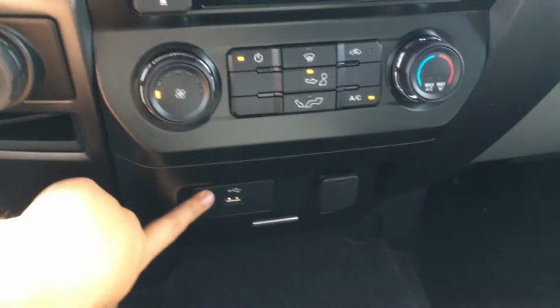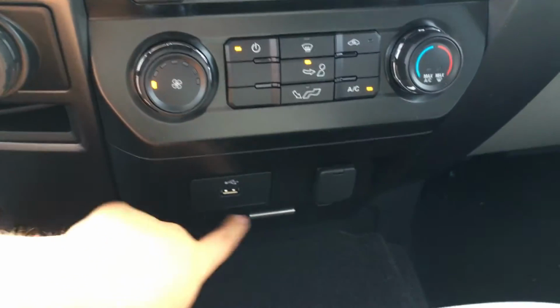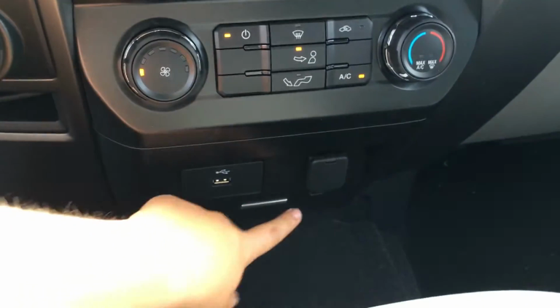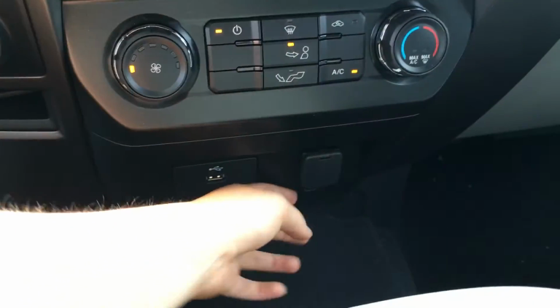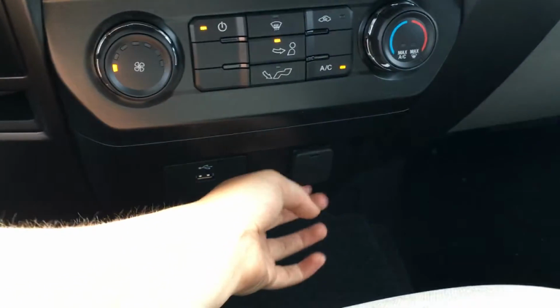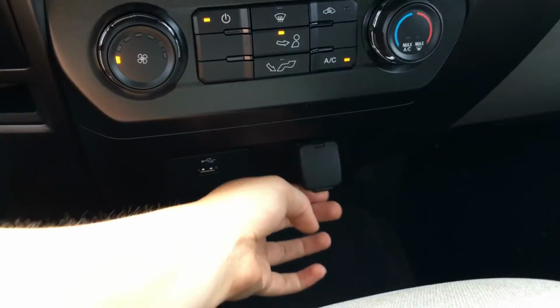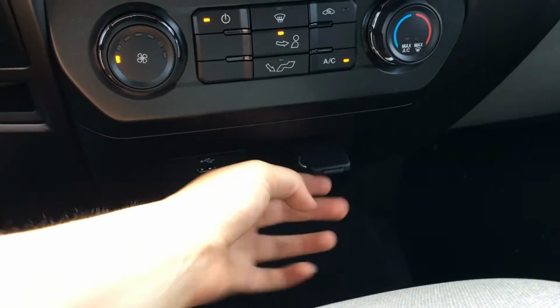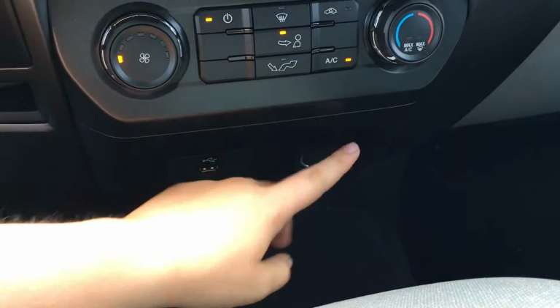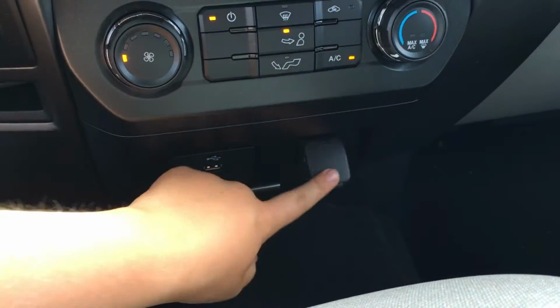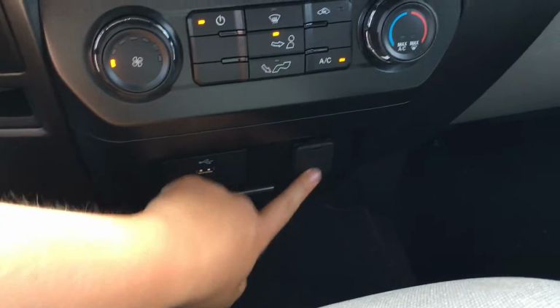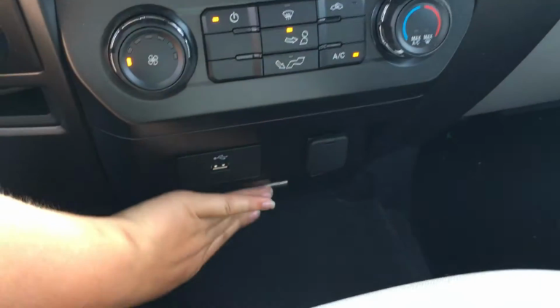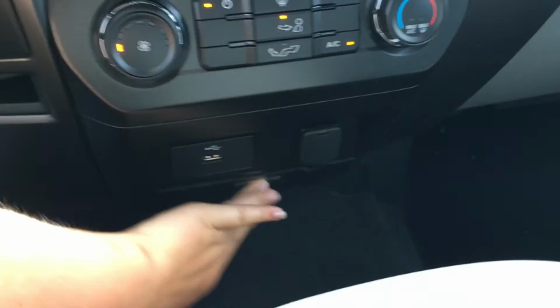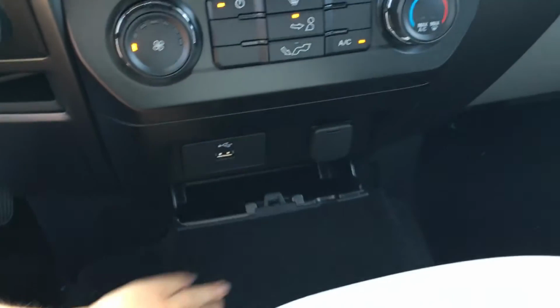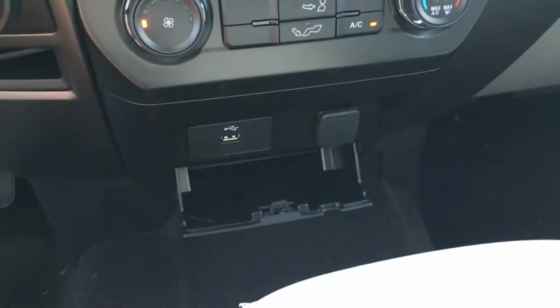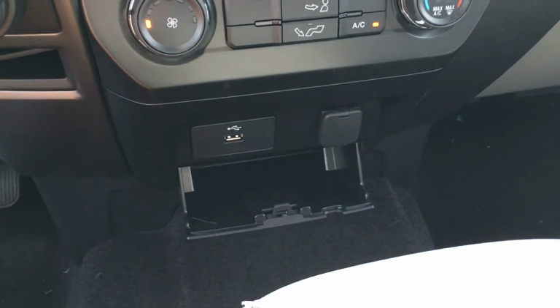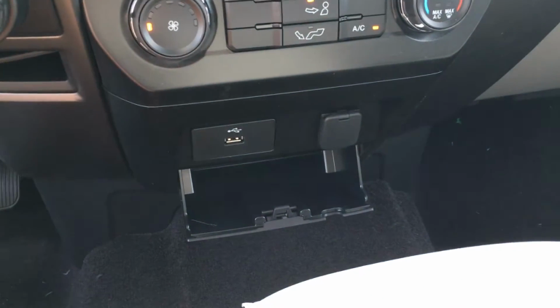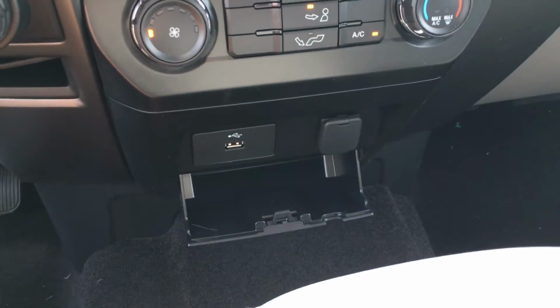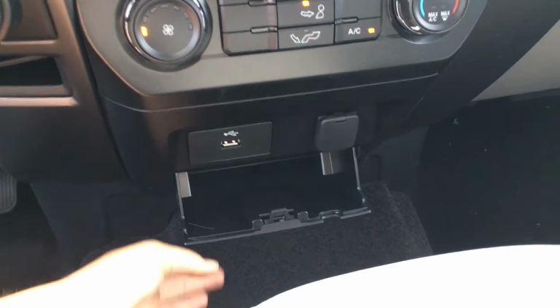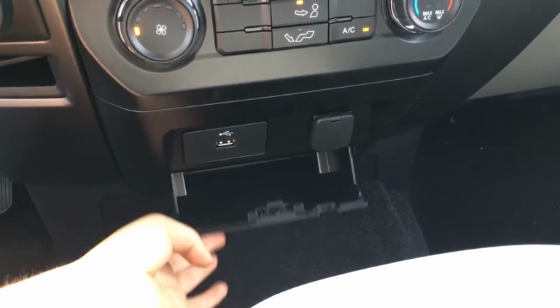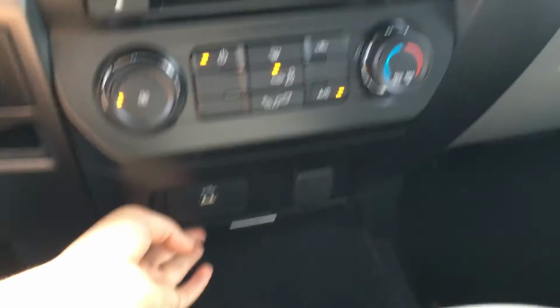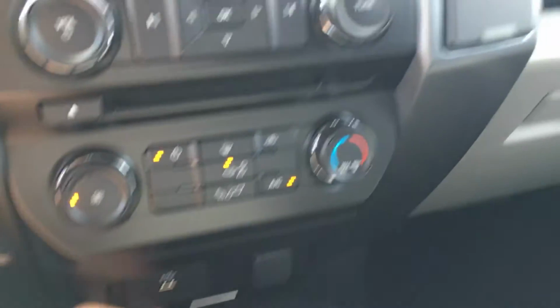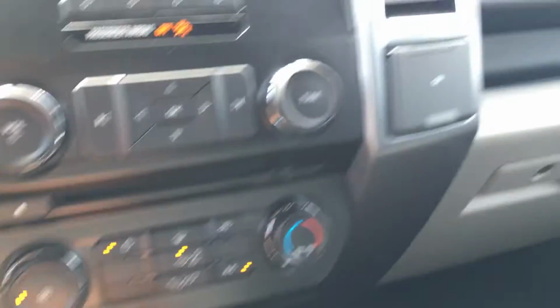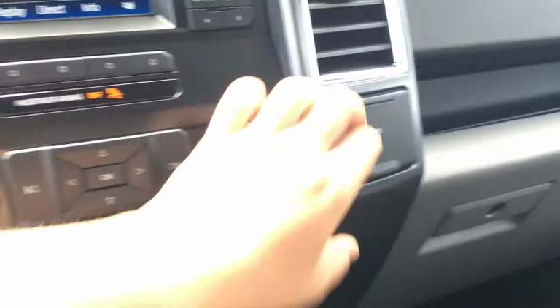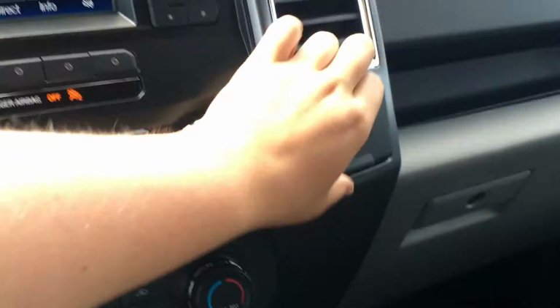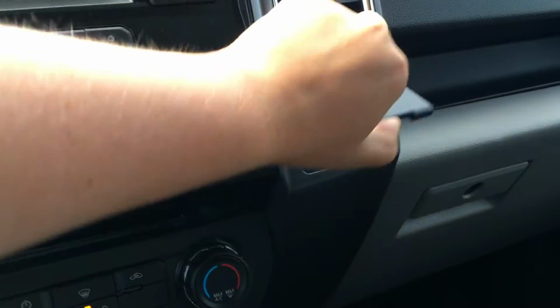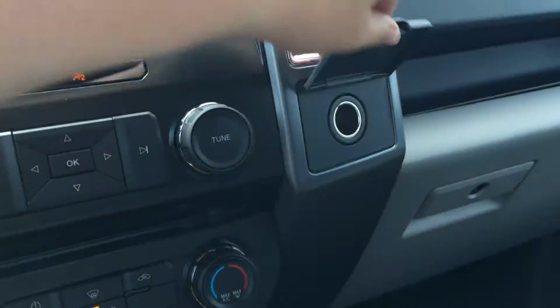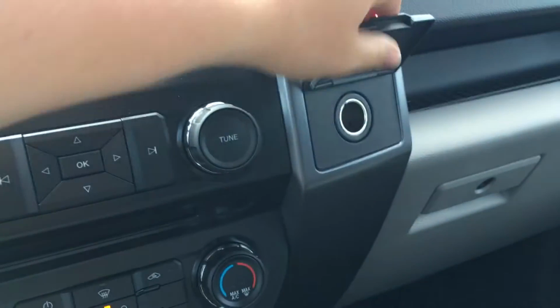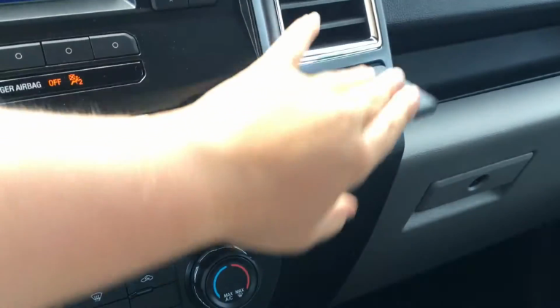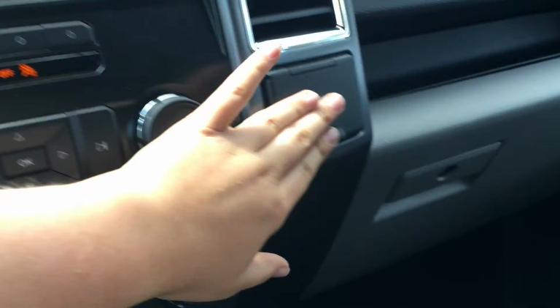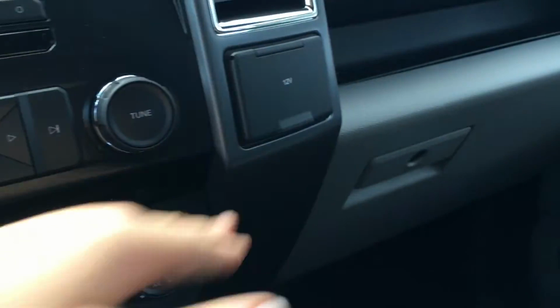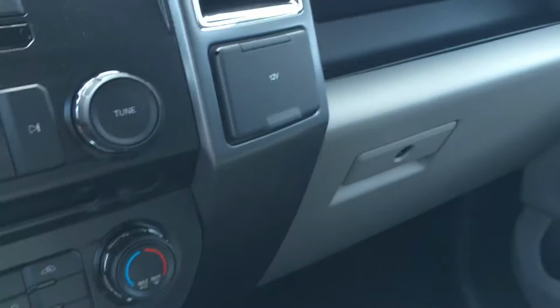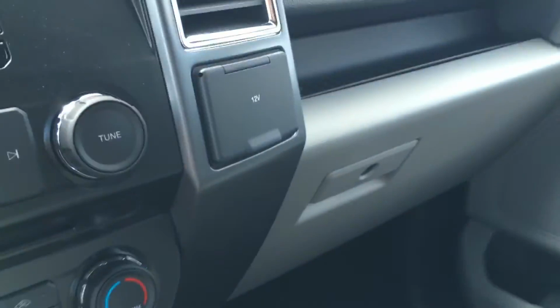There's a USB port, power port, and this pops open to give you access to storage. On the right hand side, you have 12 volts of power and a locking glove box.